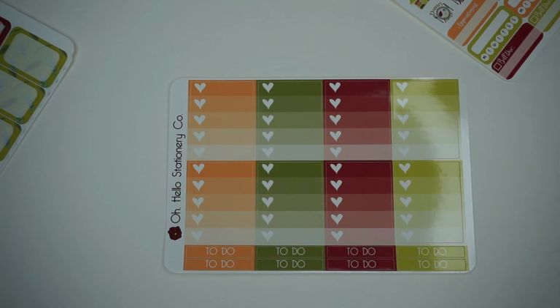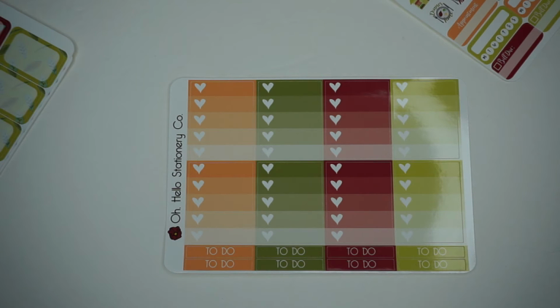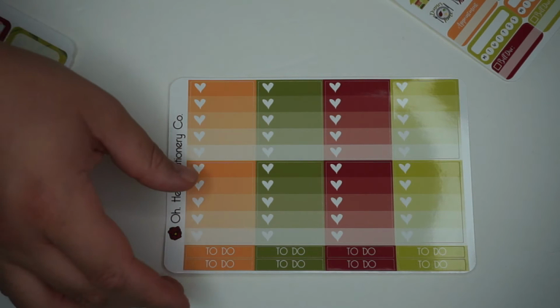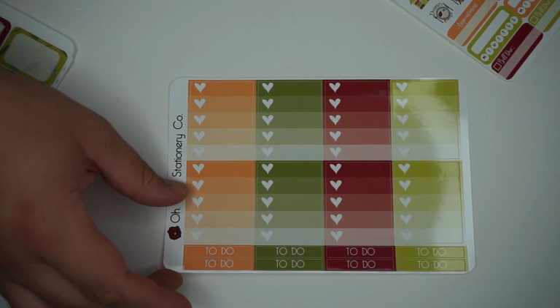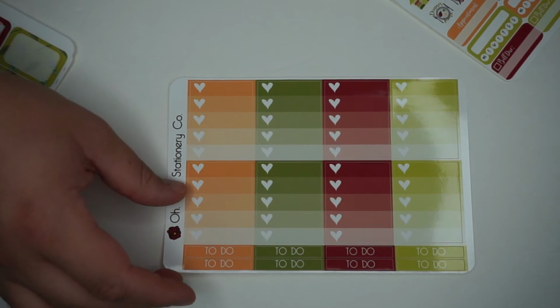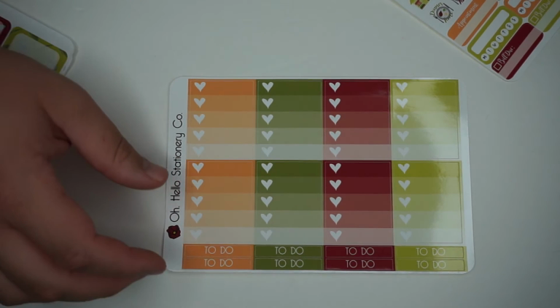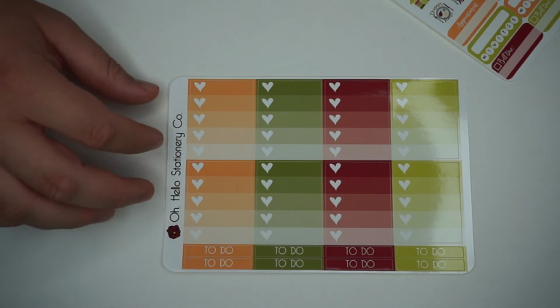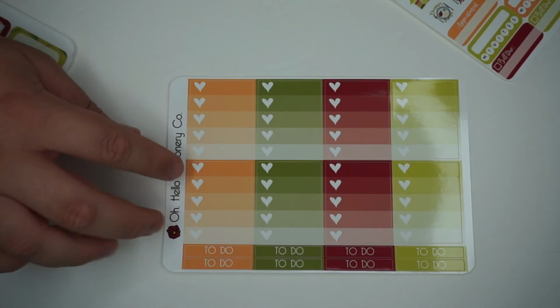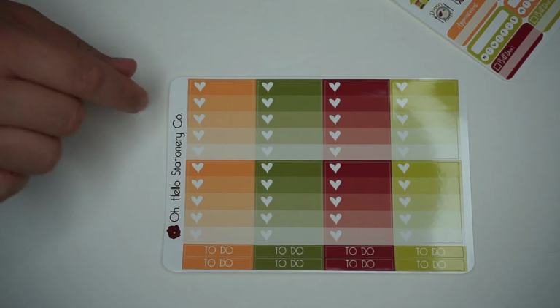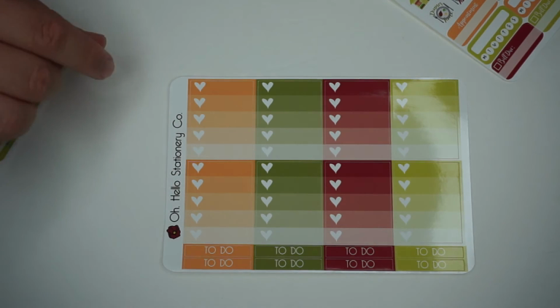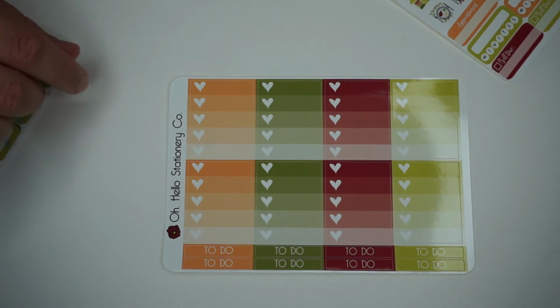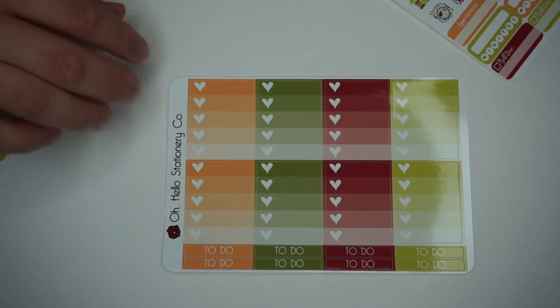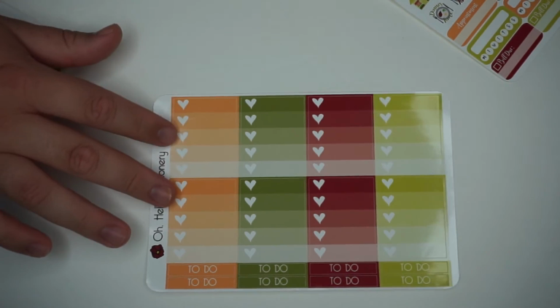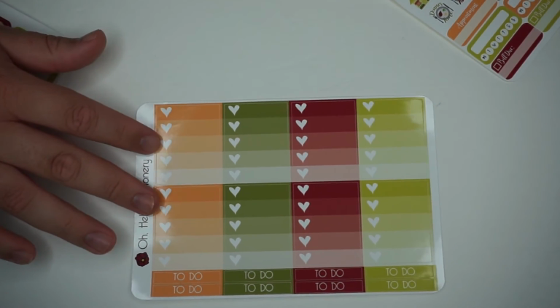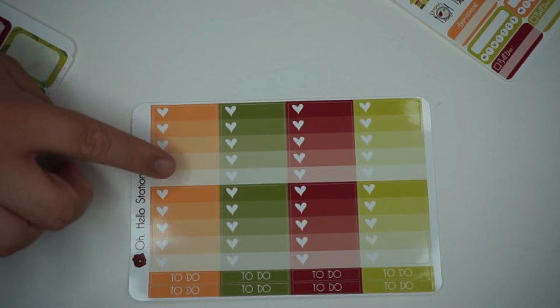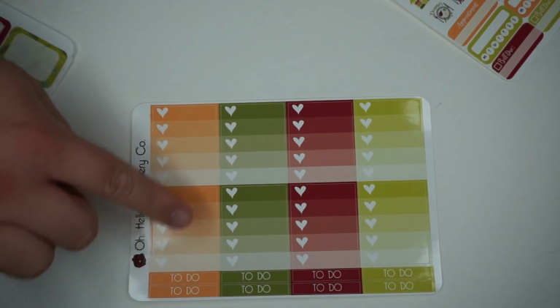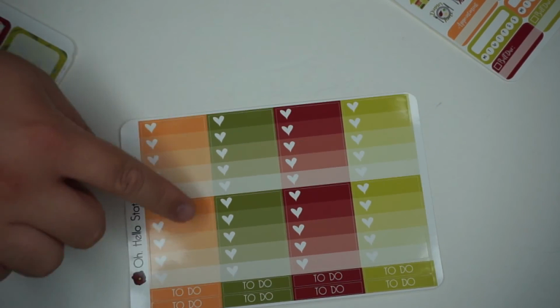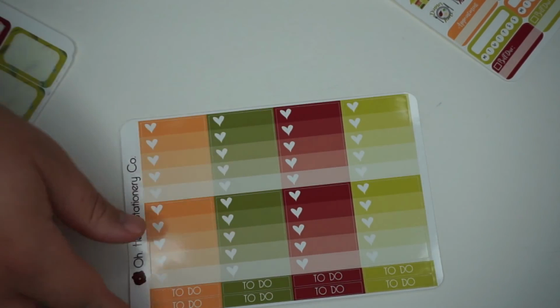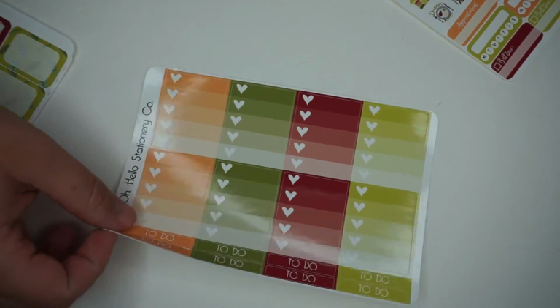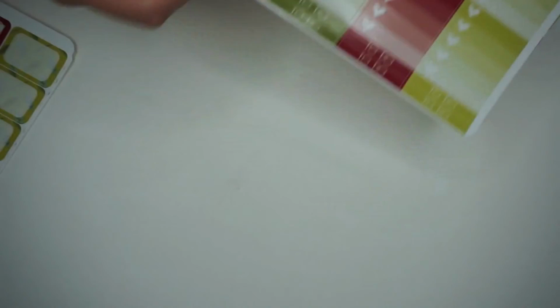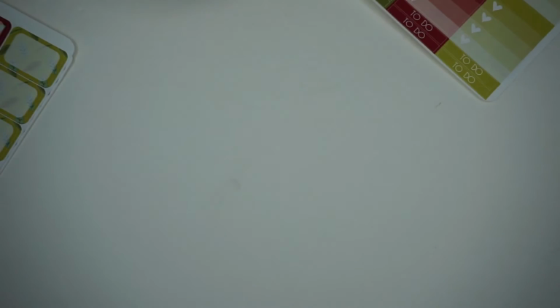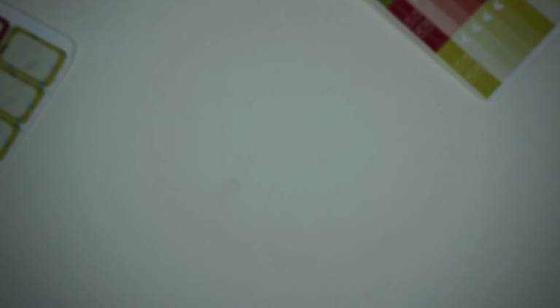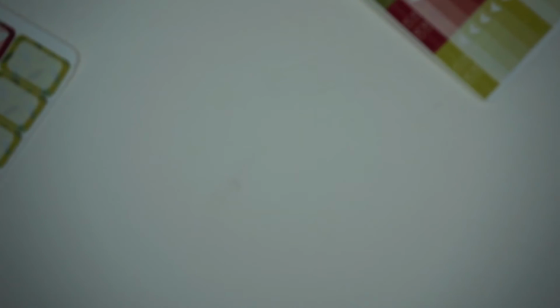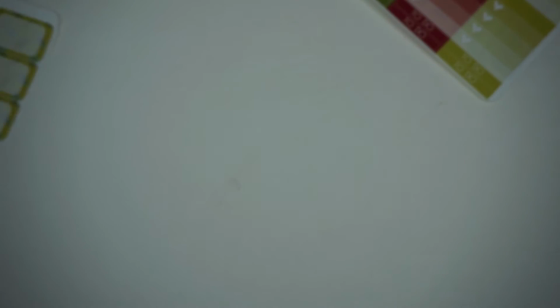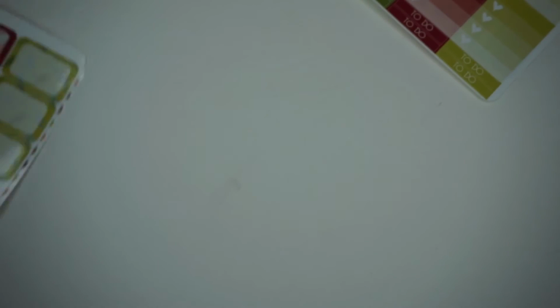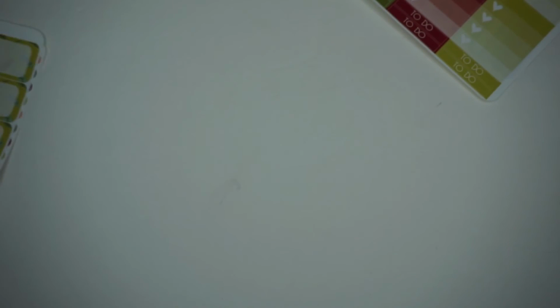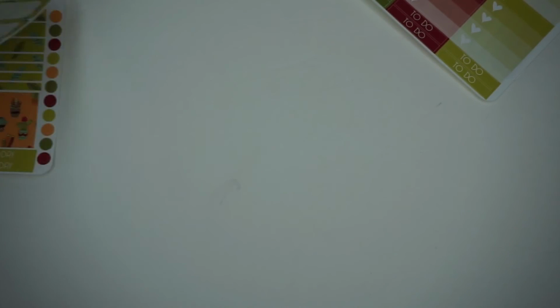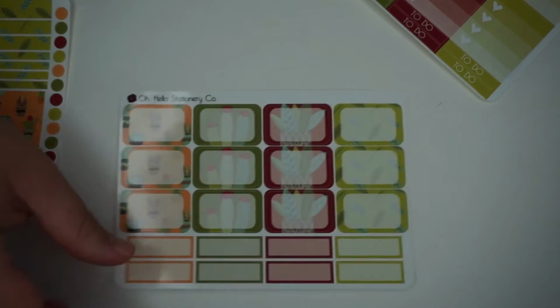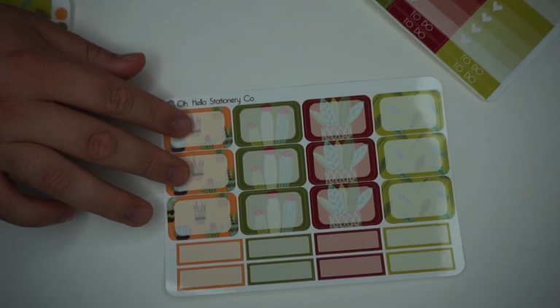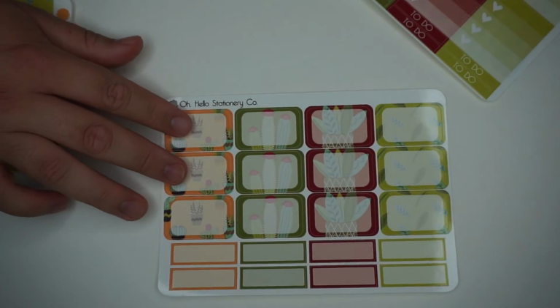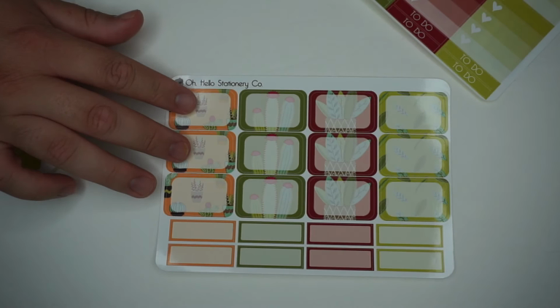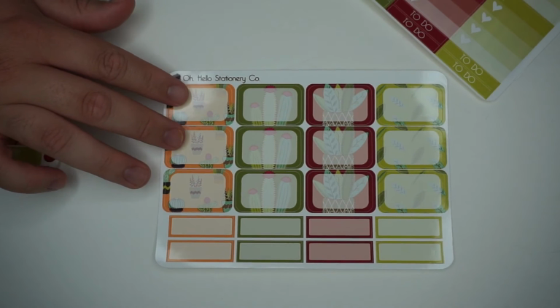These are just your basic card to-do list, which is Chris's favorite. And then this next one is like the half boxes and little task boxes, which I also love.